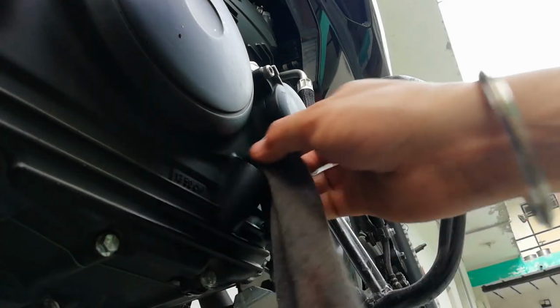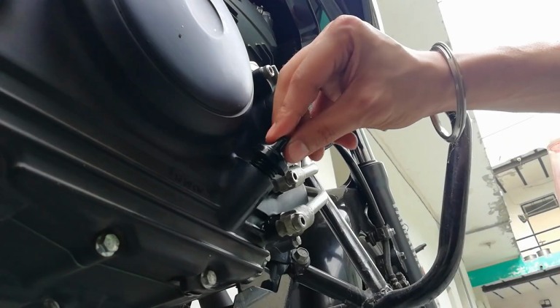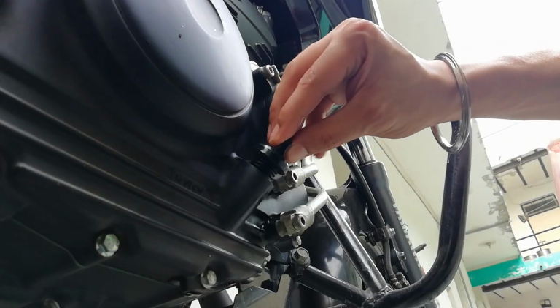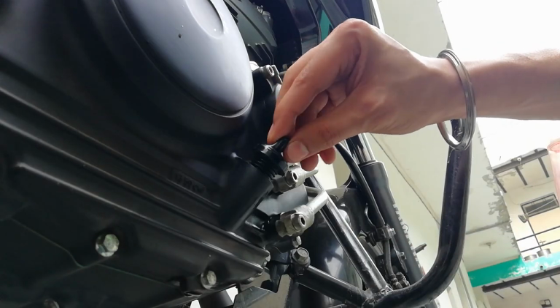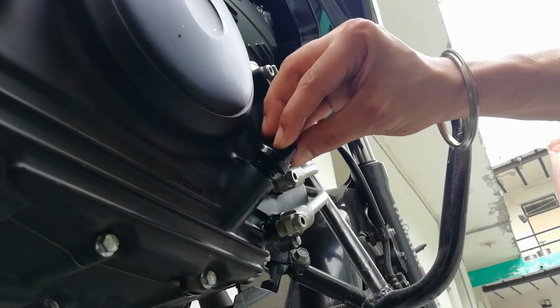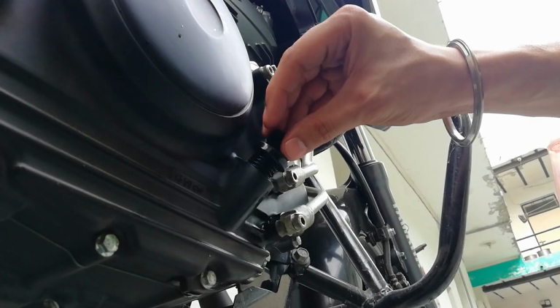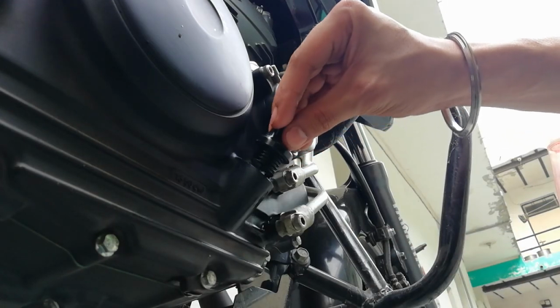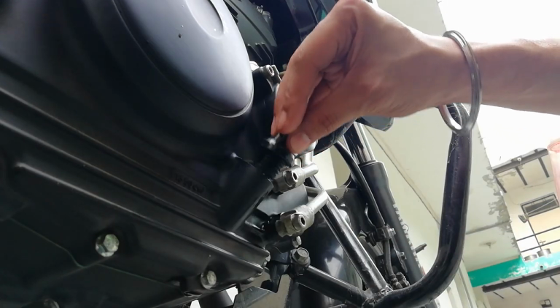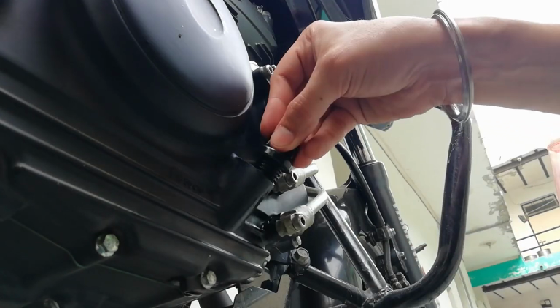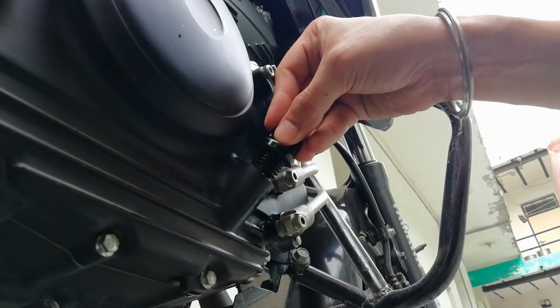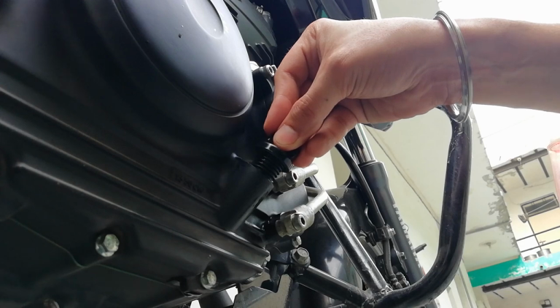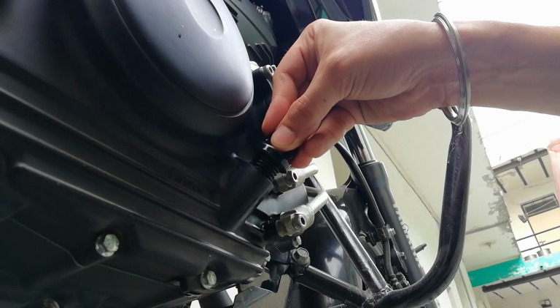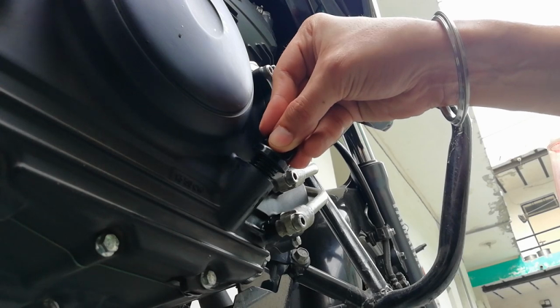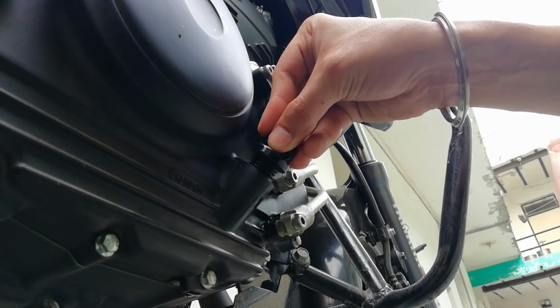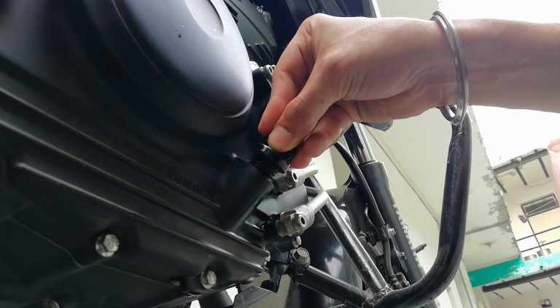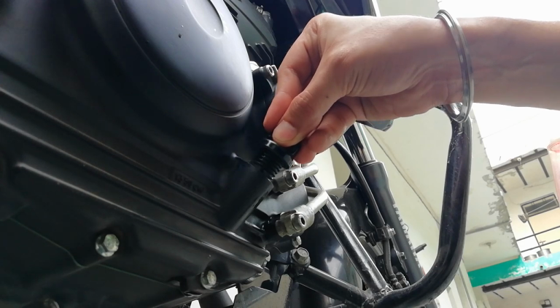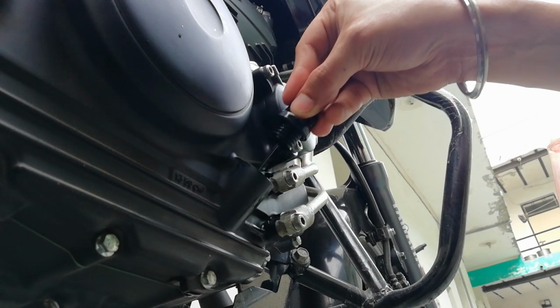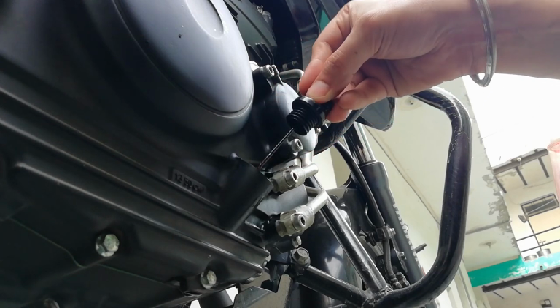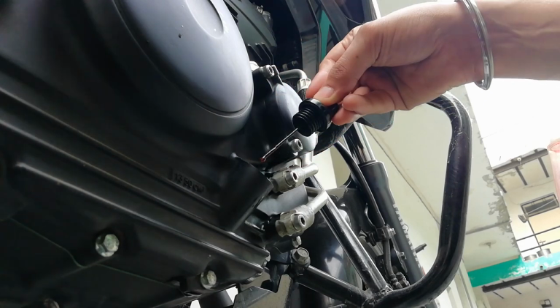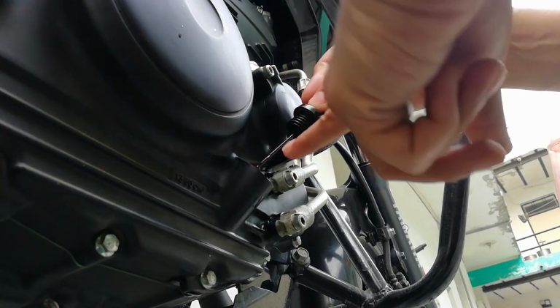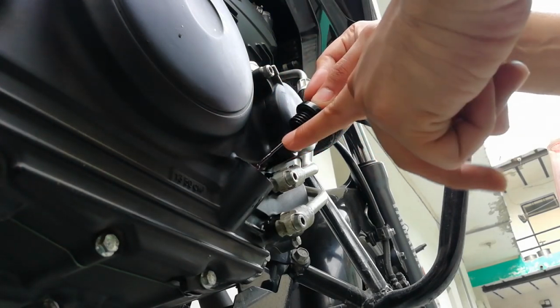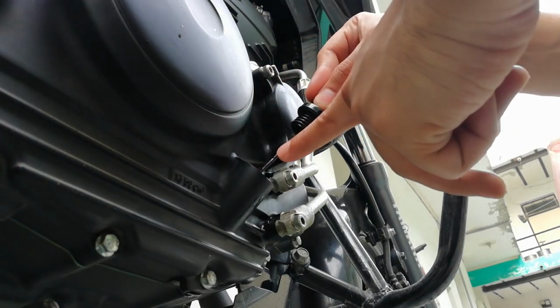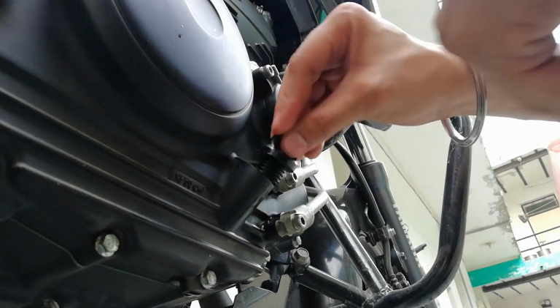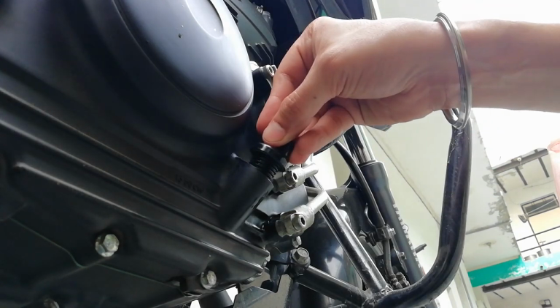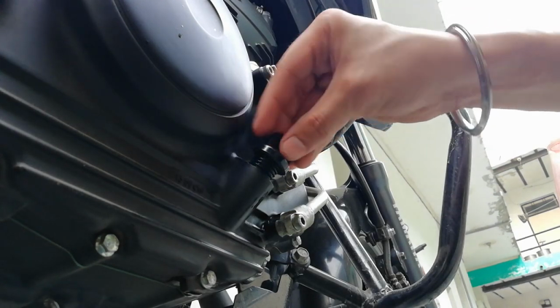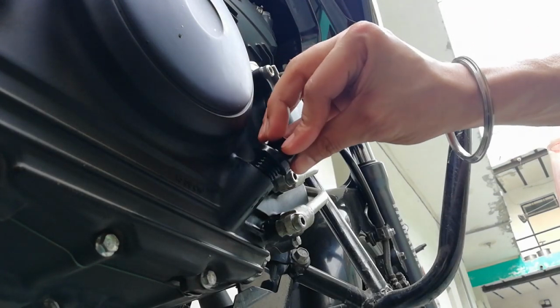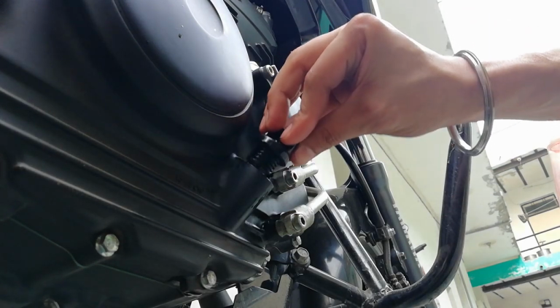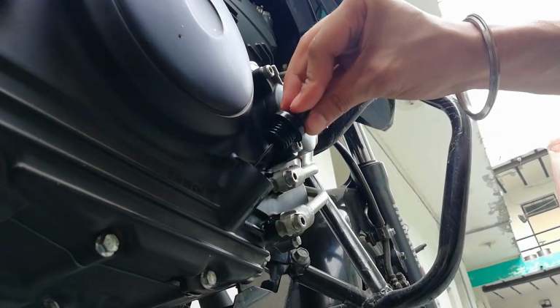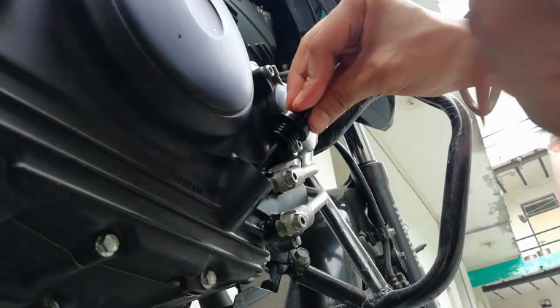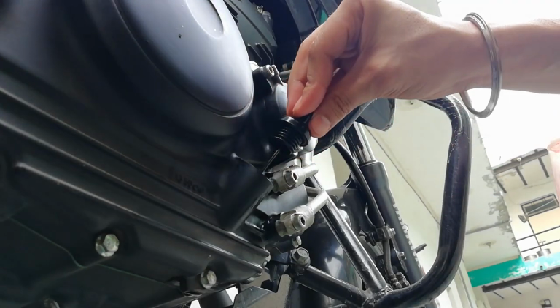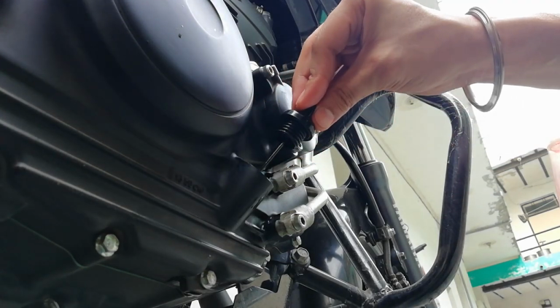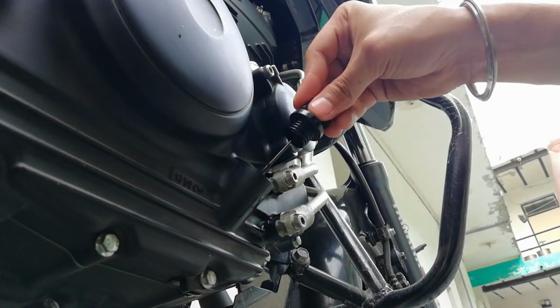To check the engine oil level, do not tighten this cap completely. Just keep it on there and pull it out — that's how we check it. If you tighten it completely and then pull it out, that will be wrong.